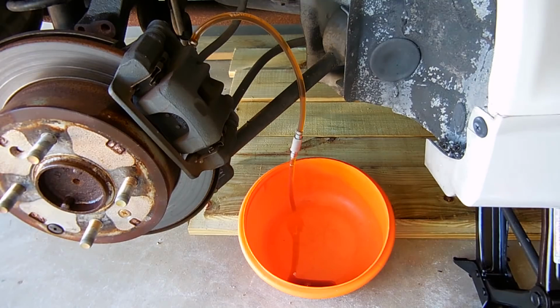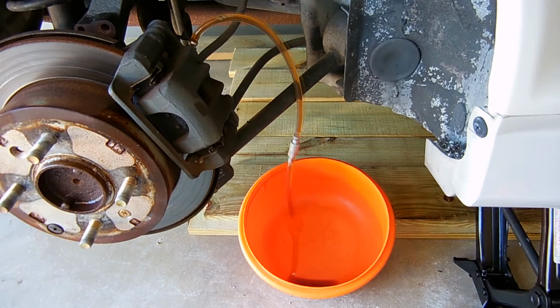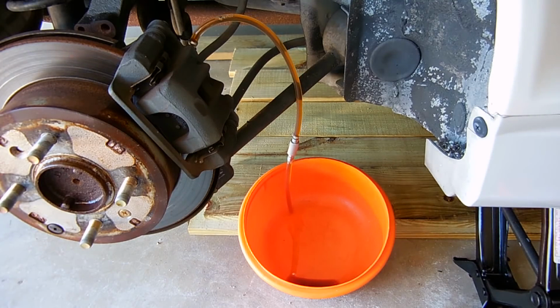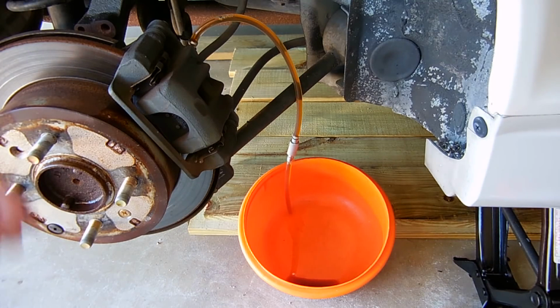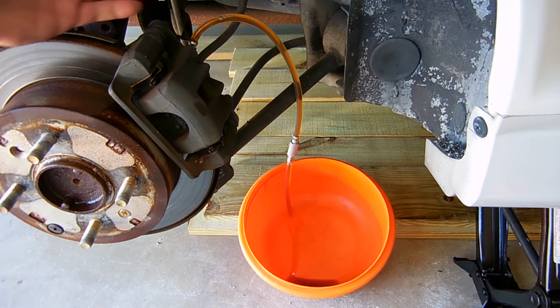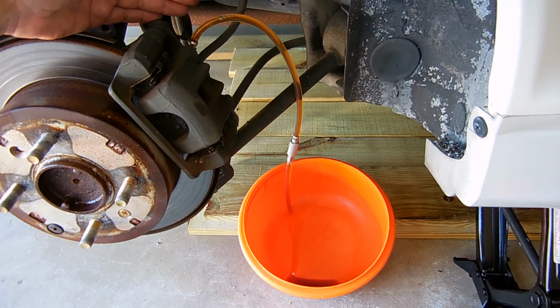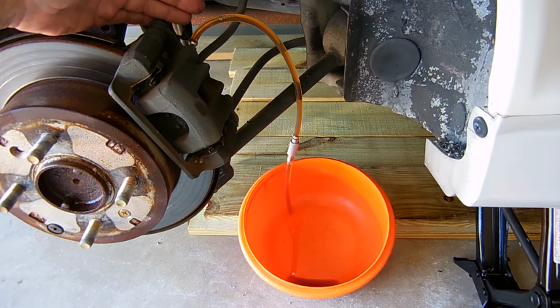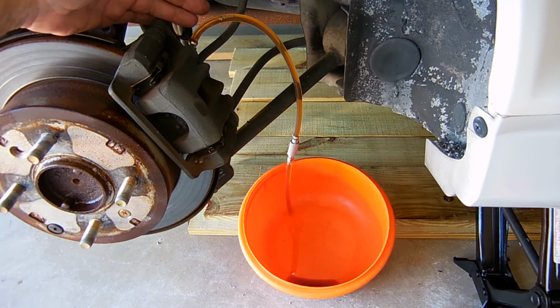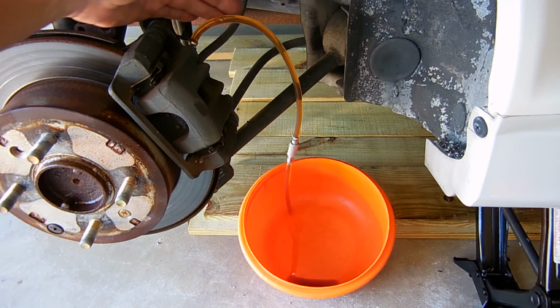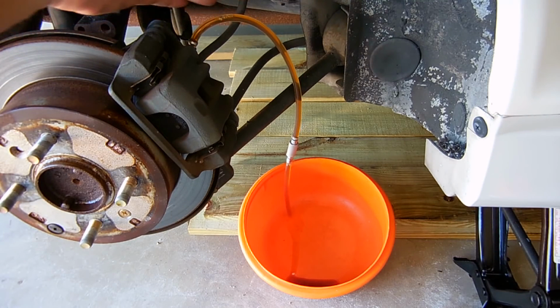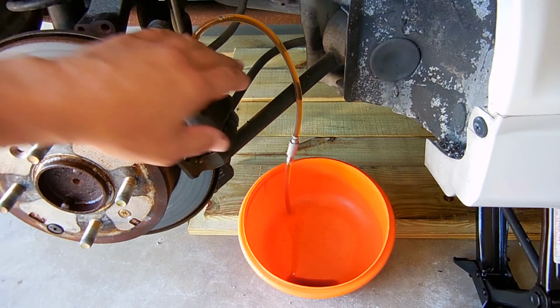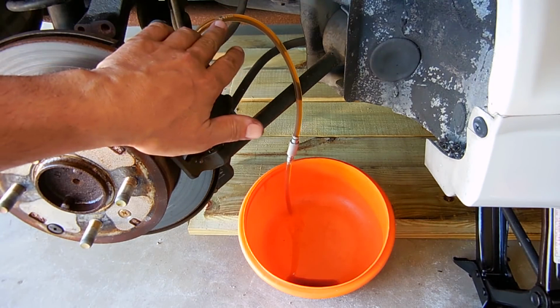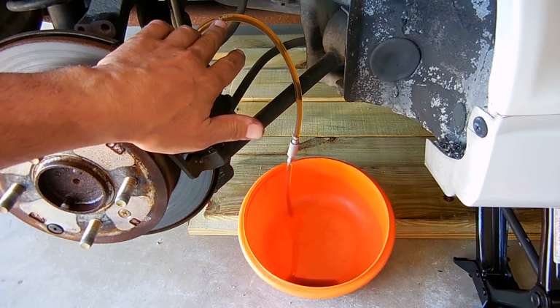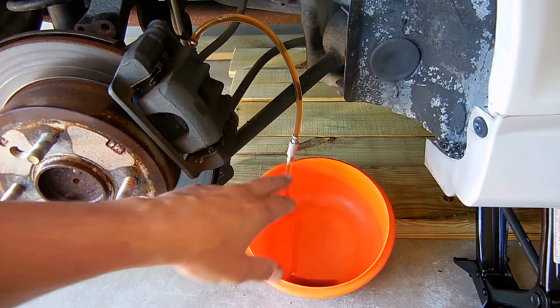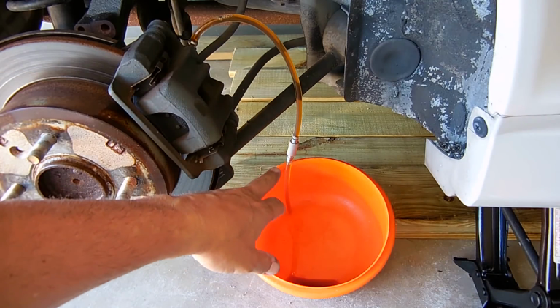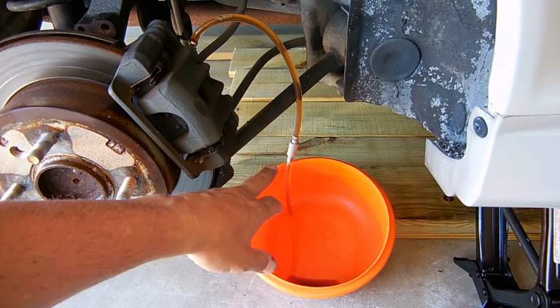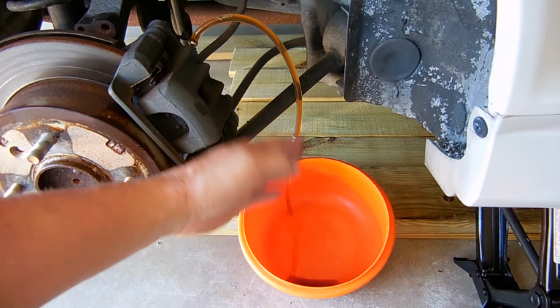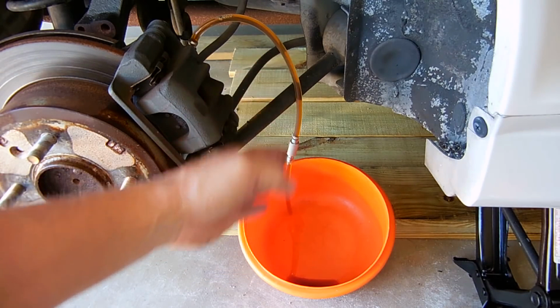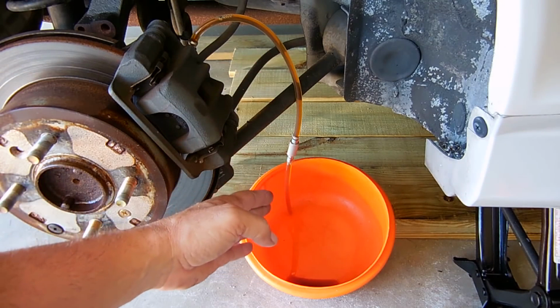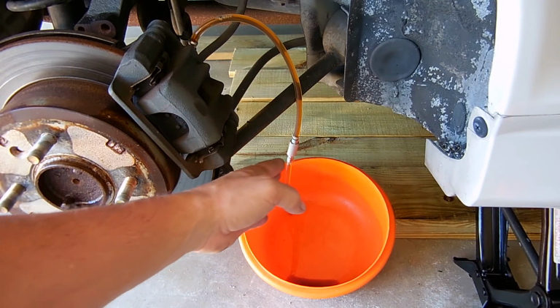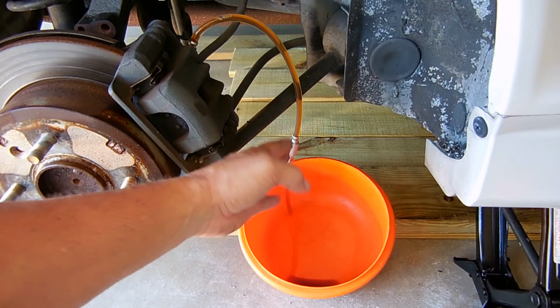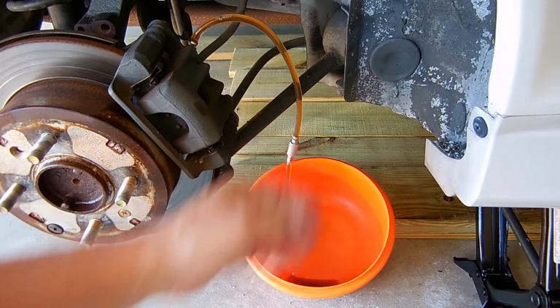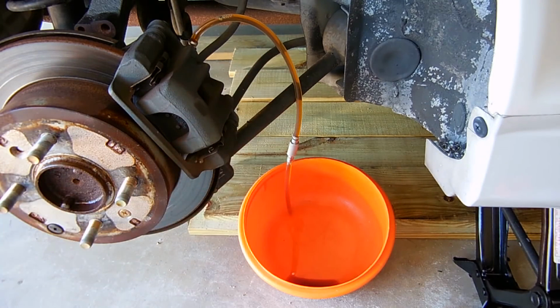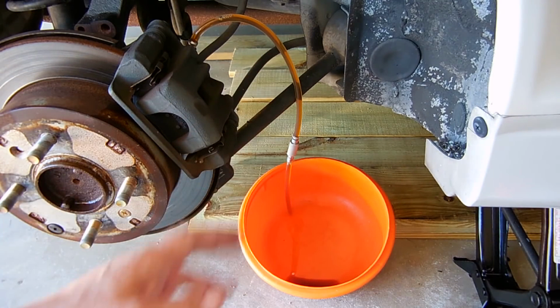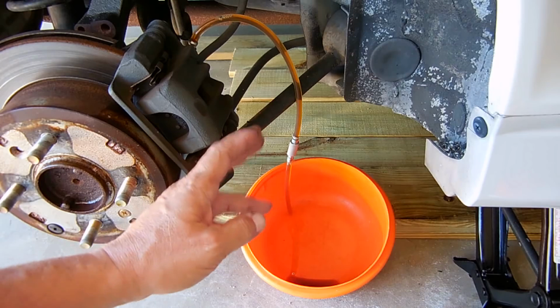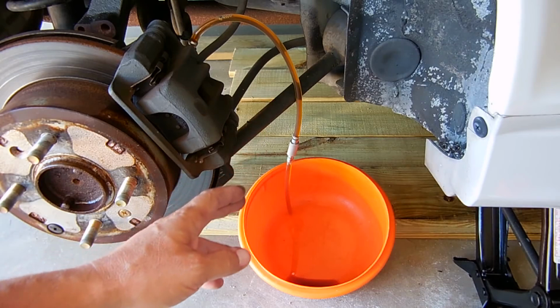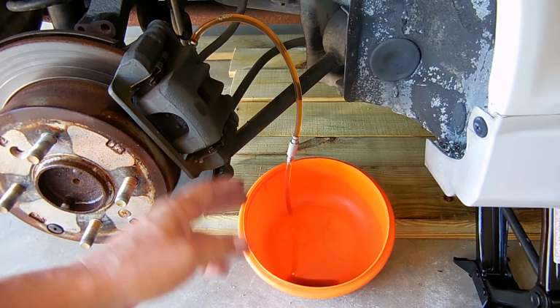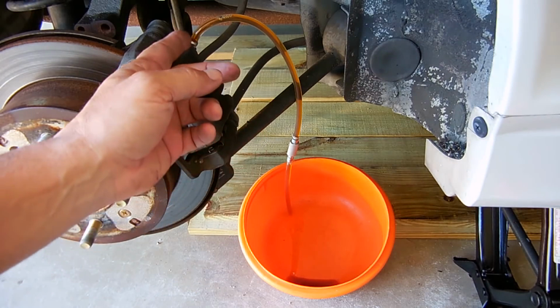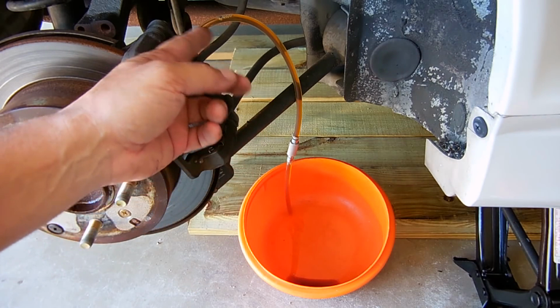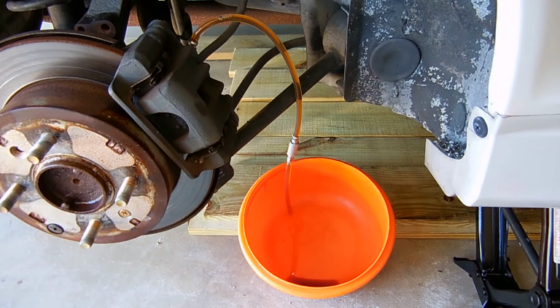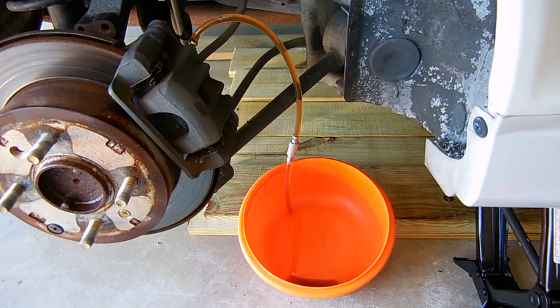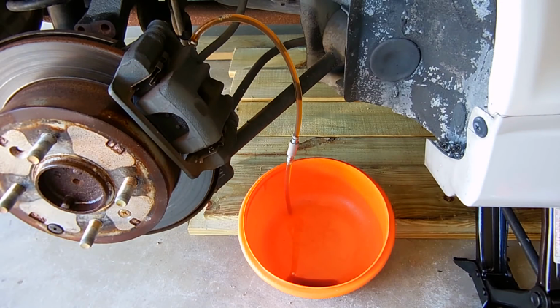After pushing the pedal a few times, the line is full of liquid. There's some air right here, but the check valve is holding everything from allowing air to go backwards. Keep pressing and flushing out the old fluid.